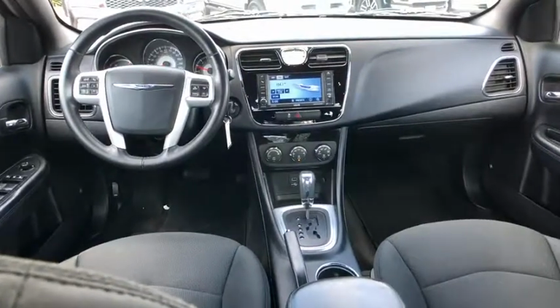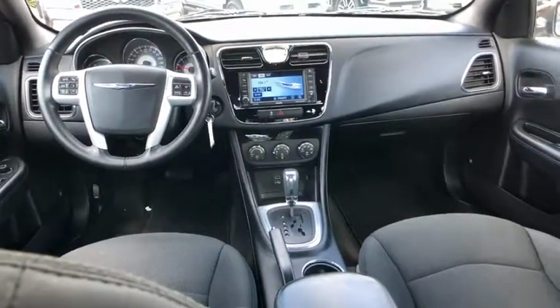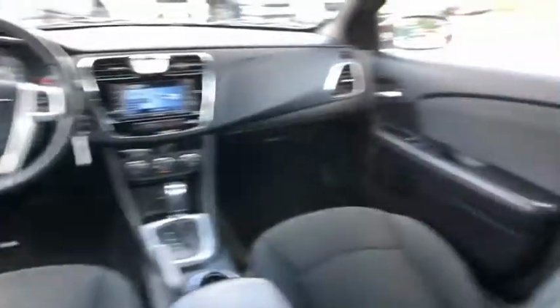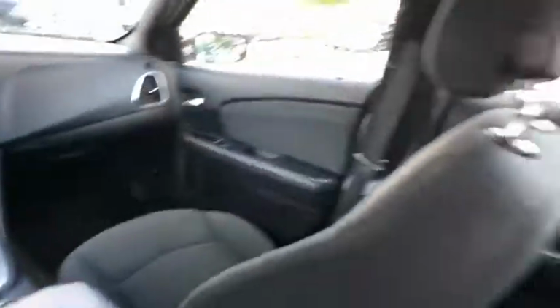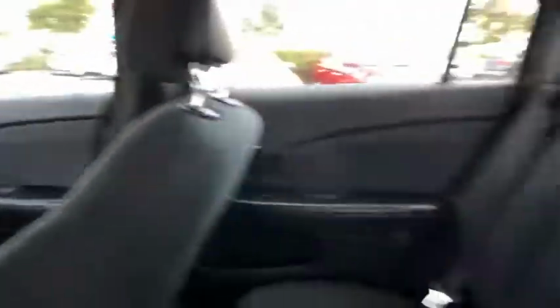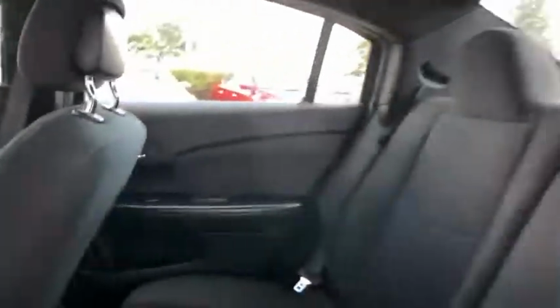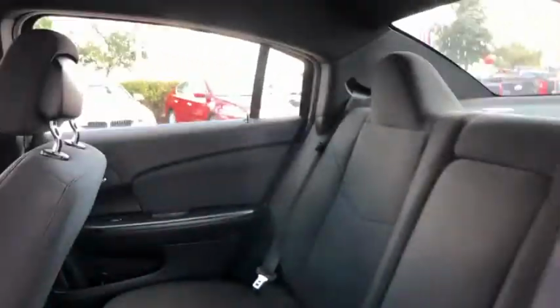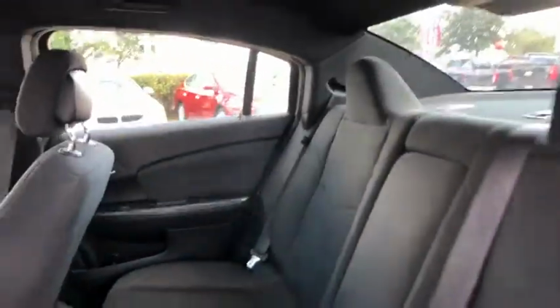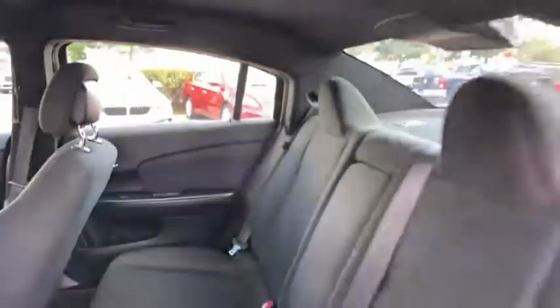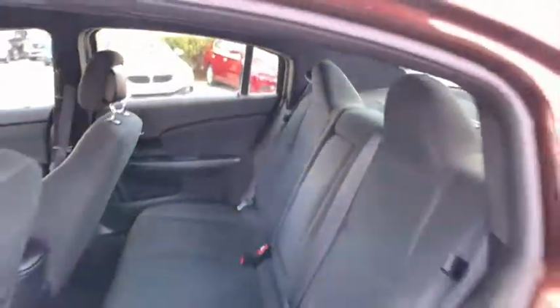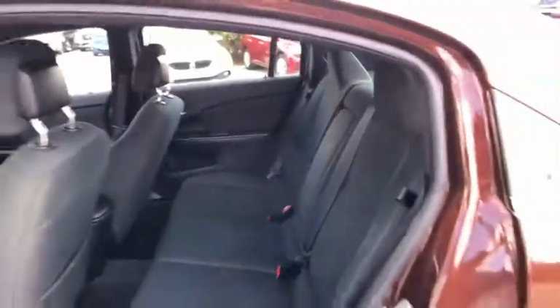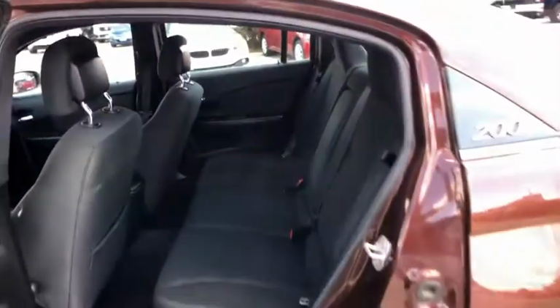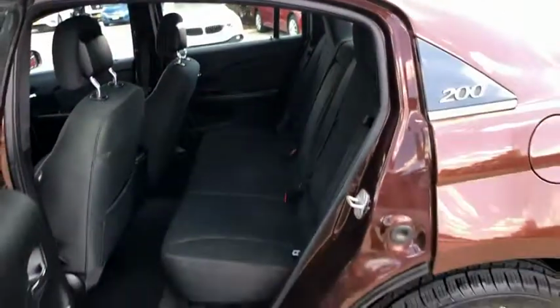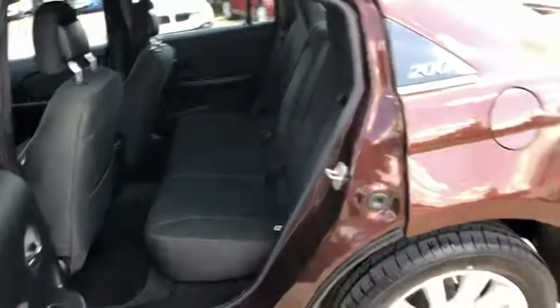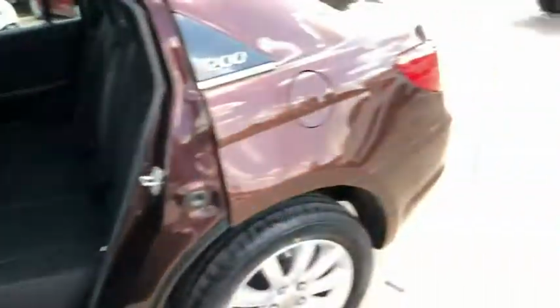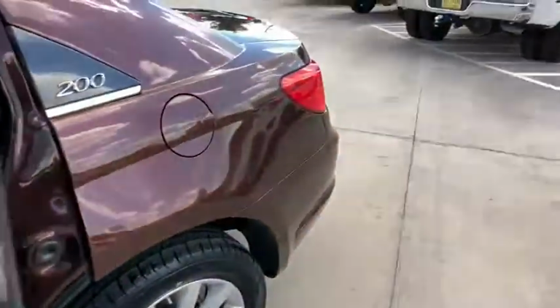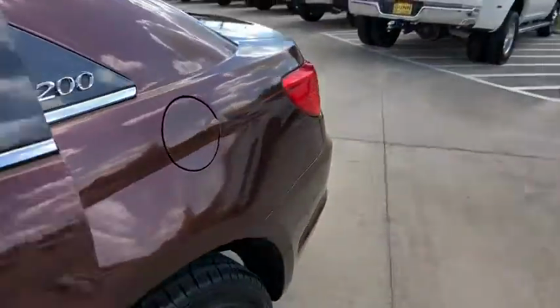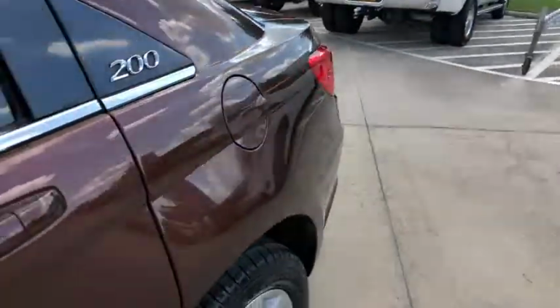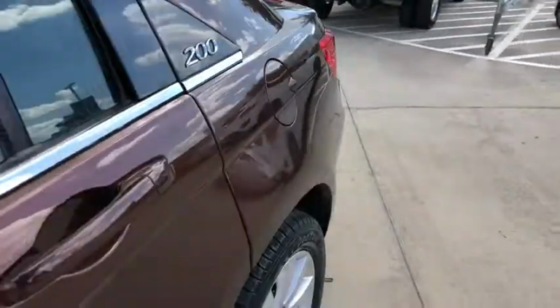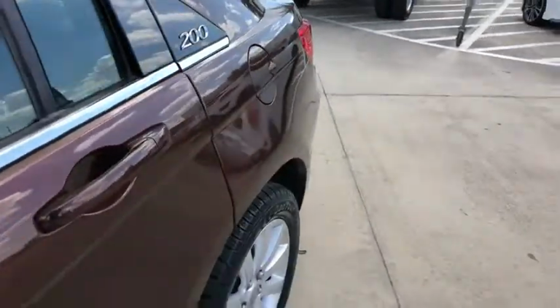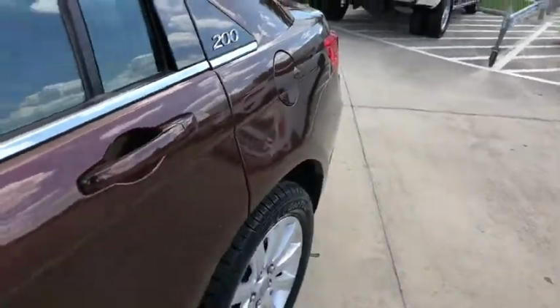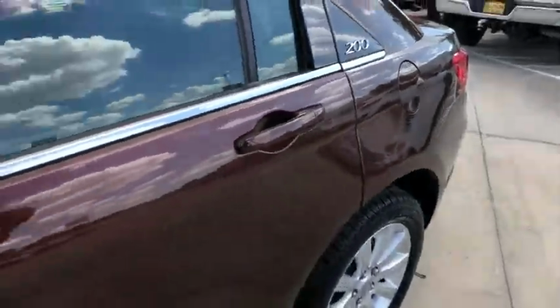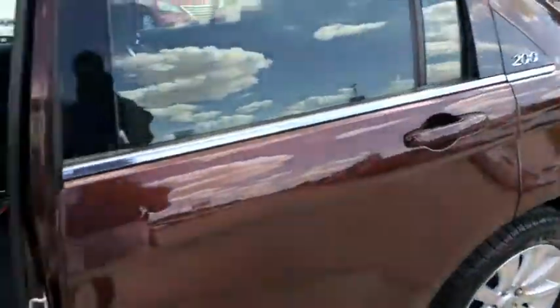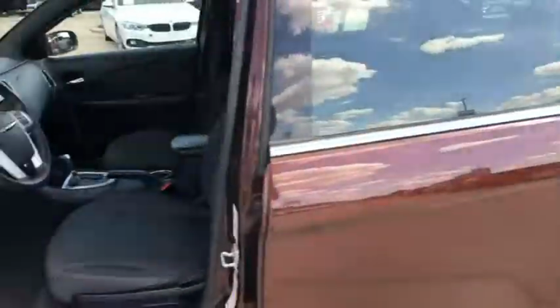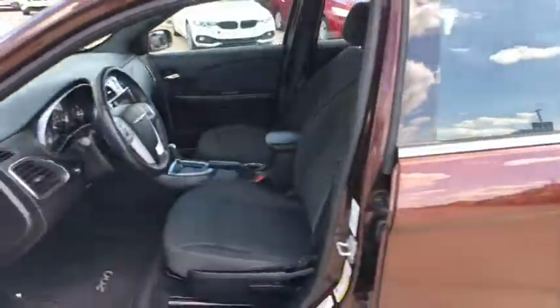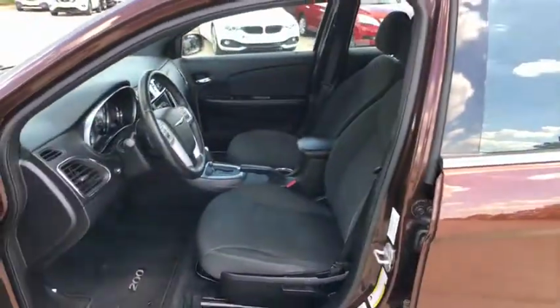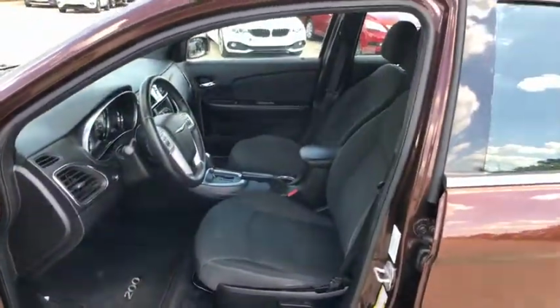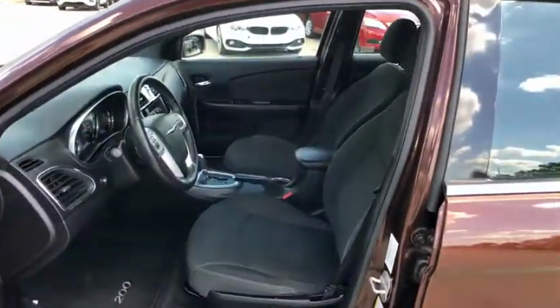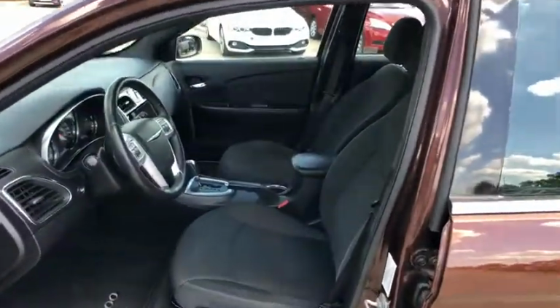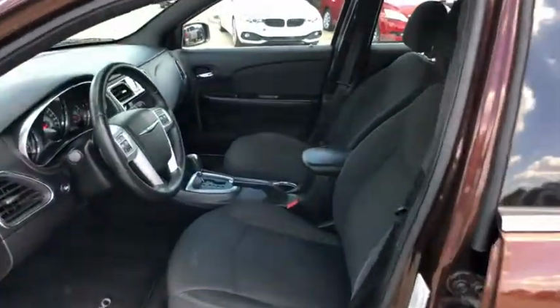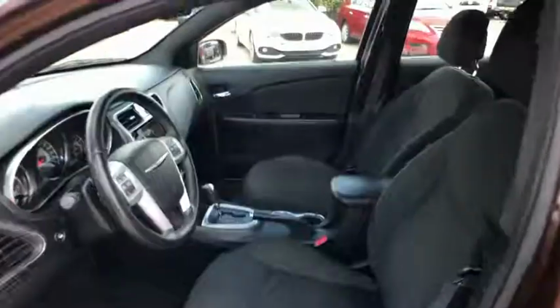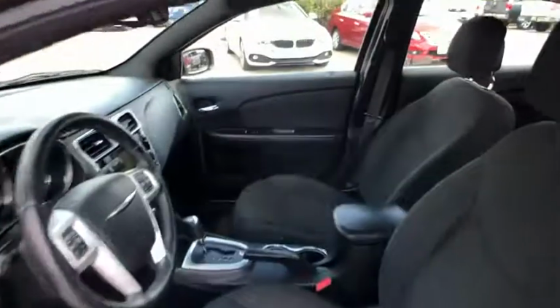Cruise control, four-wheel disc brakes, aluminum wheels, climate control, rear defrost, AM-FM stereo radio, front-wheel drive, universal garage door opener.